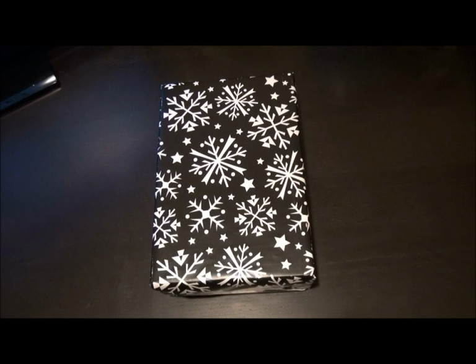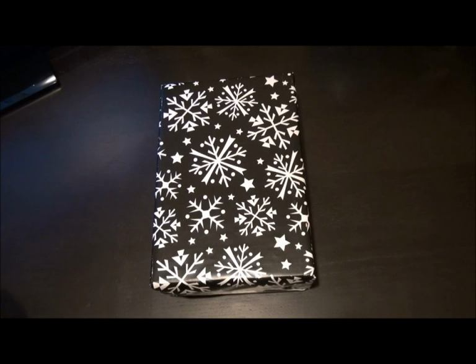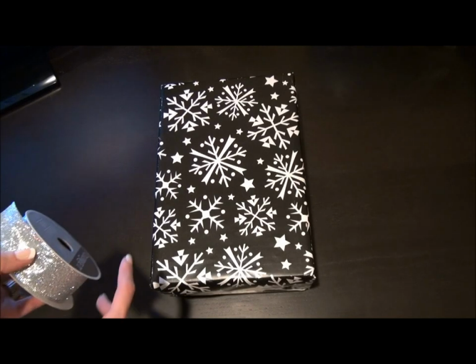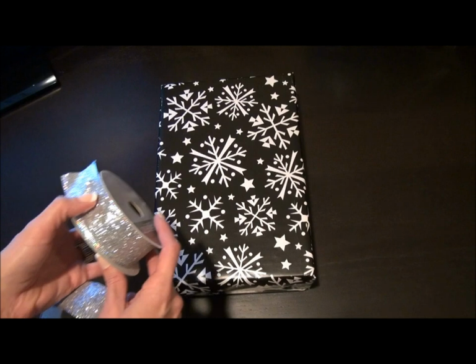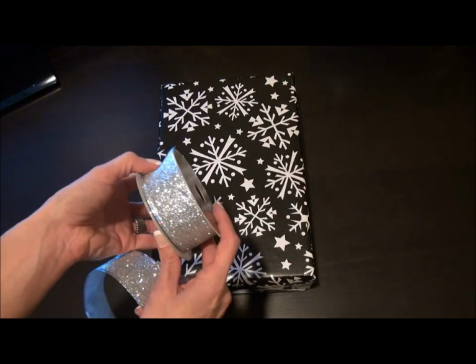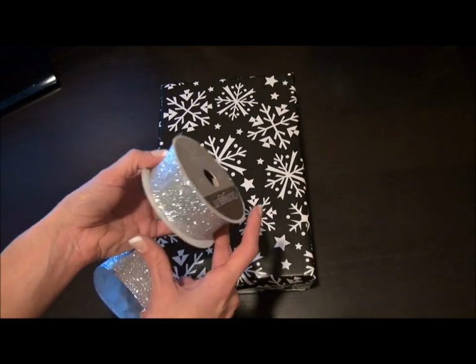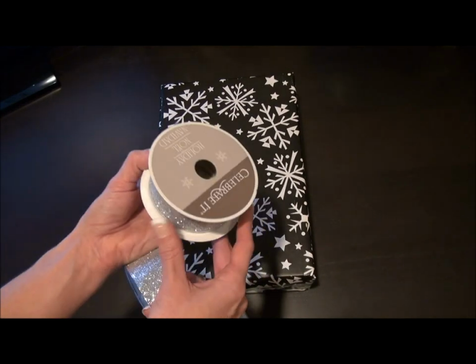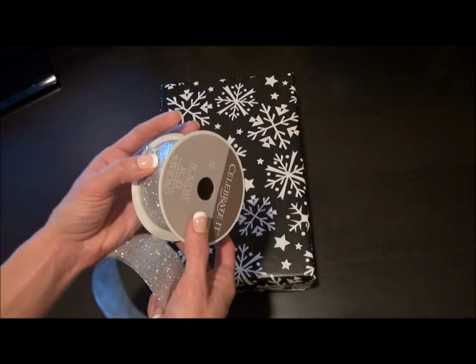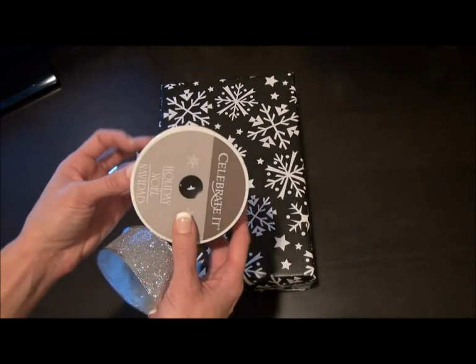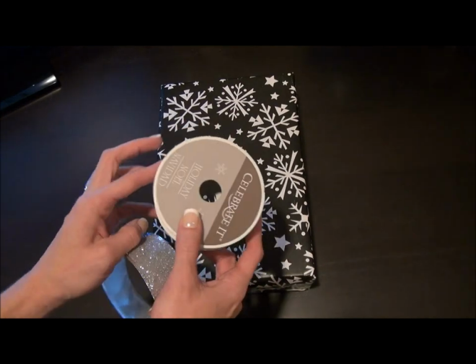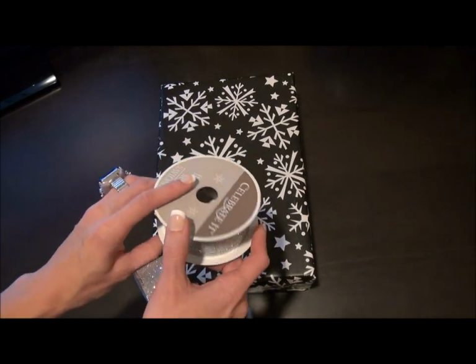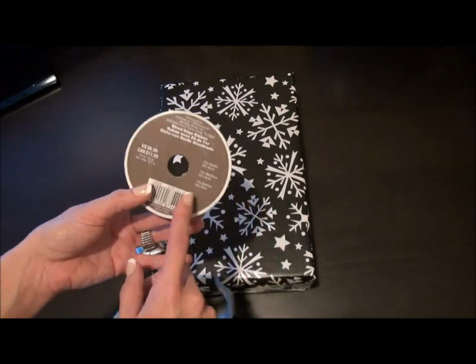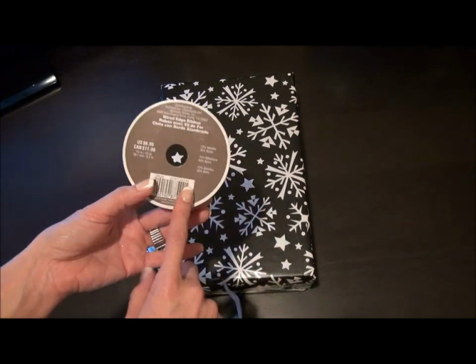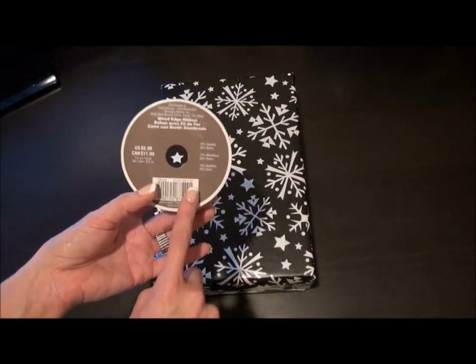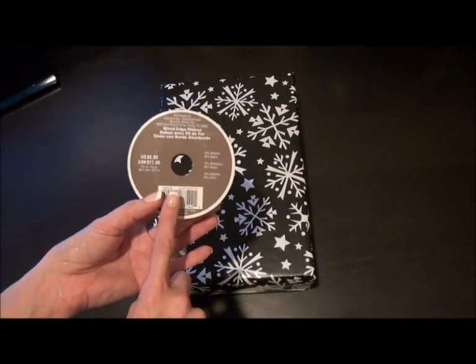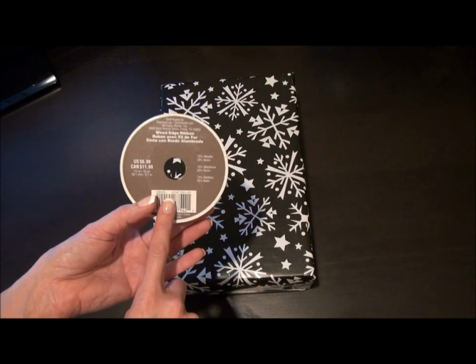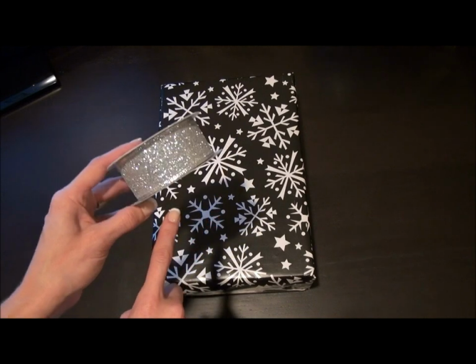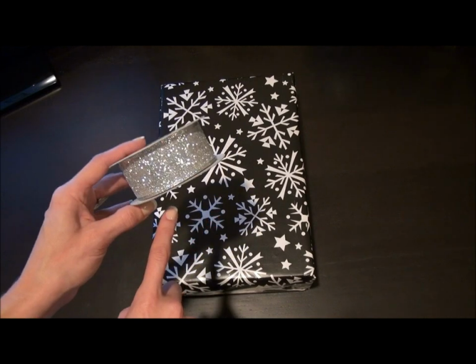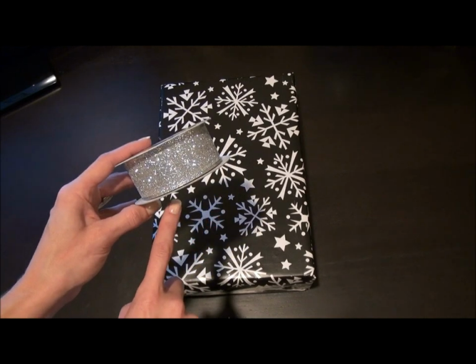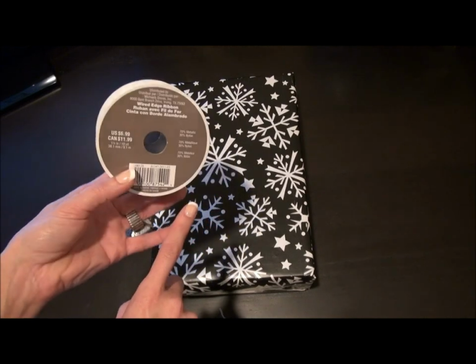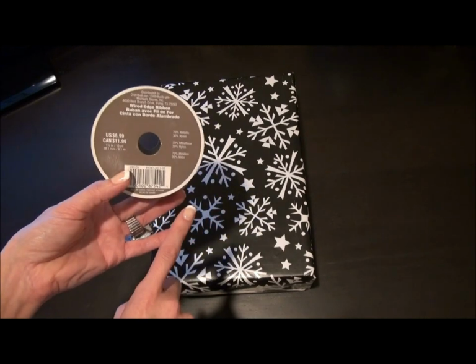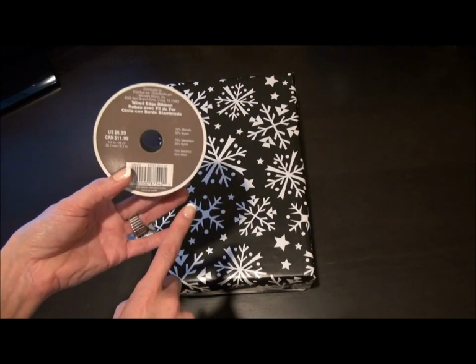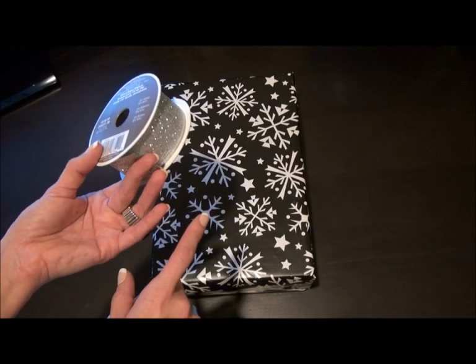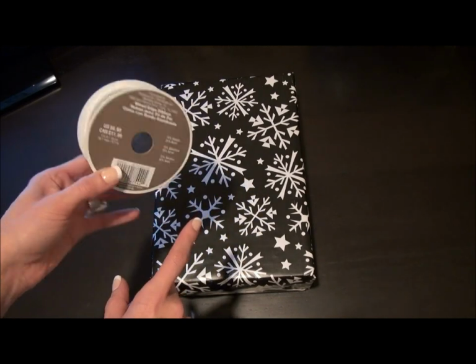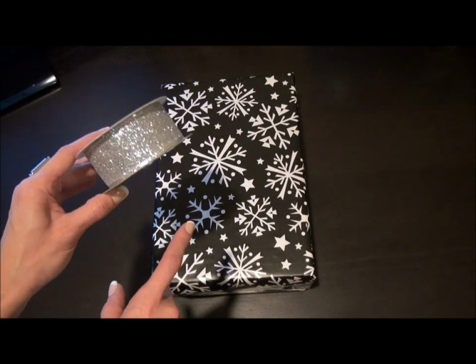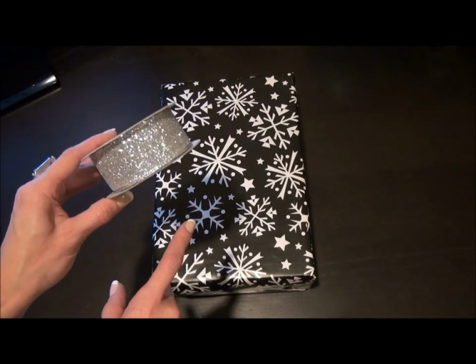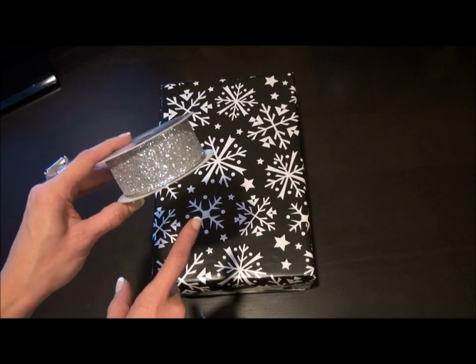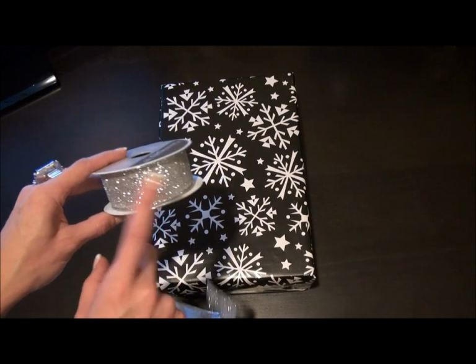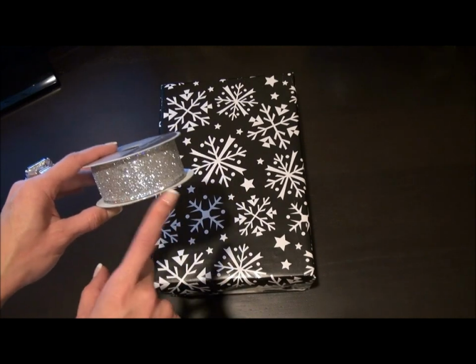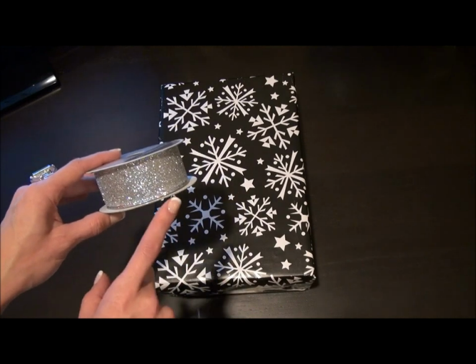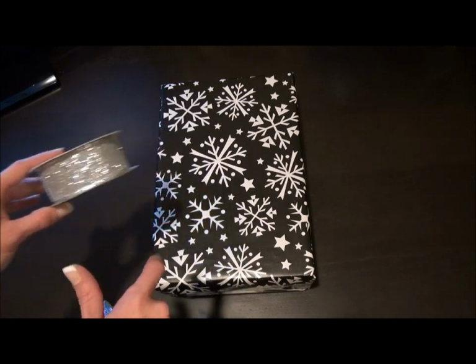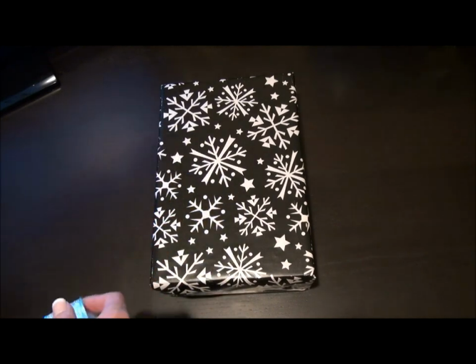Now for the ribbon — I got this at Michael's and it's like a 10-yard bolt of ribbon. They have really good deals right now for Christmas, so you can get all different types of colors, assortments, and patterns.